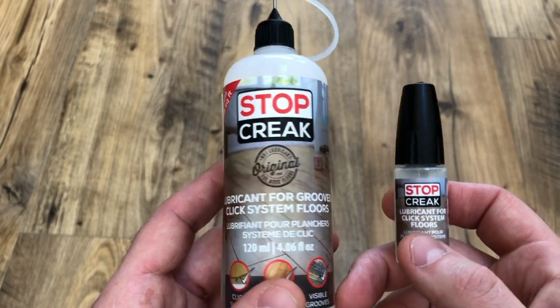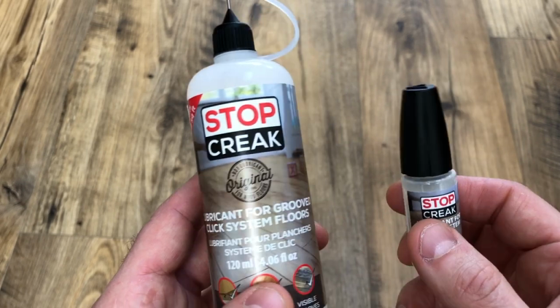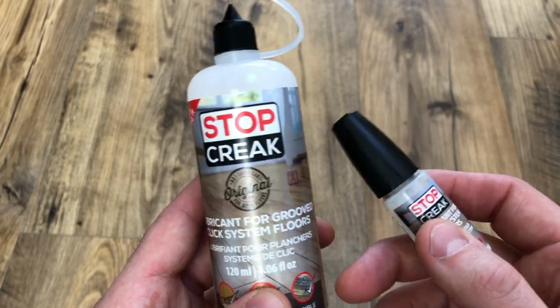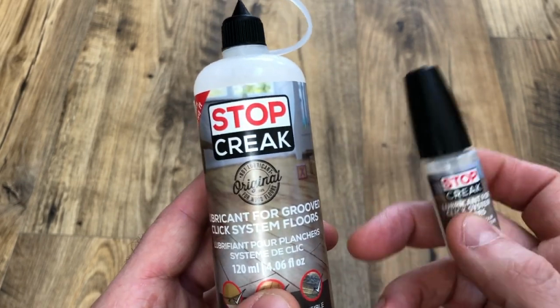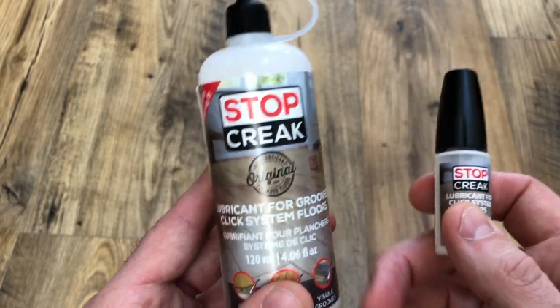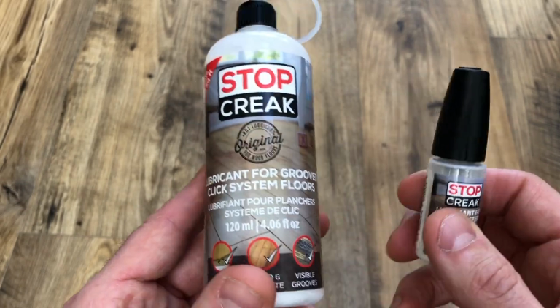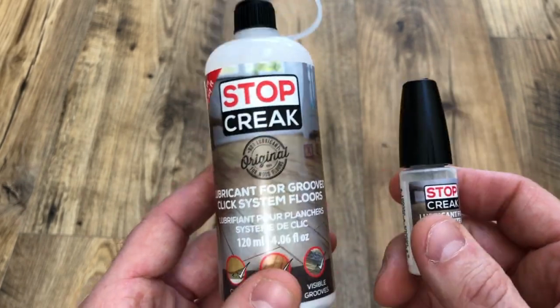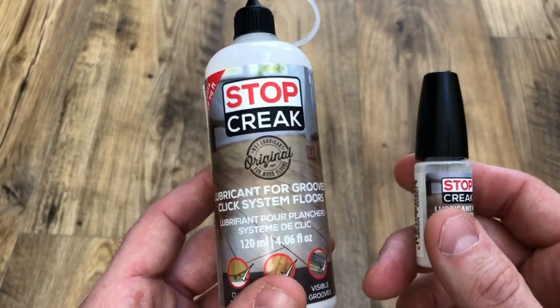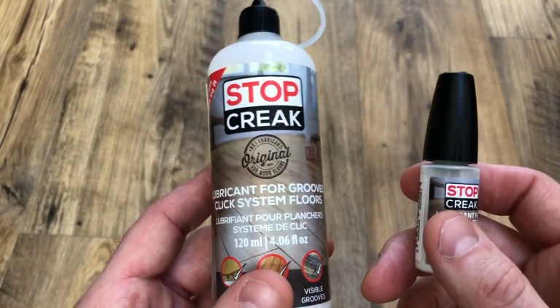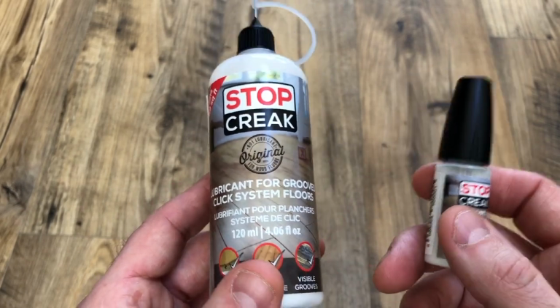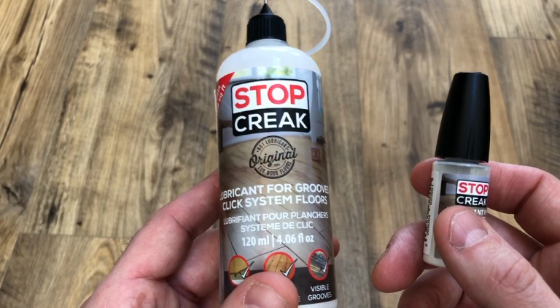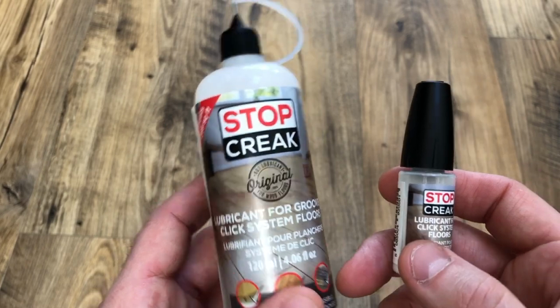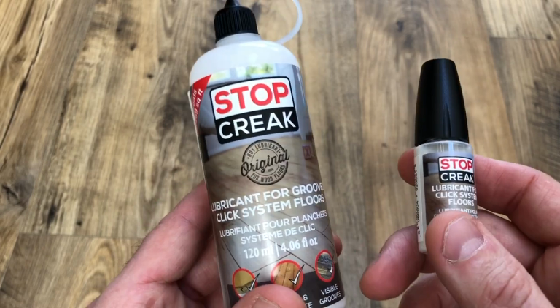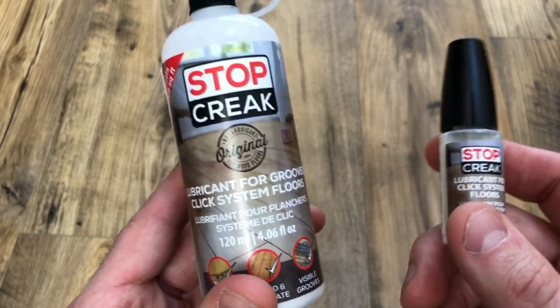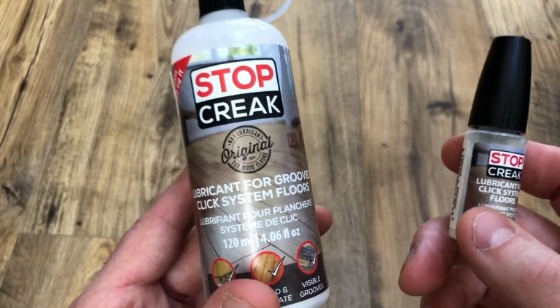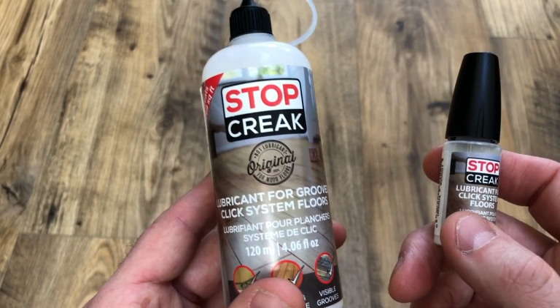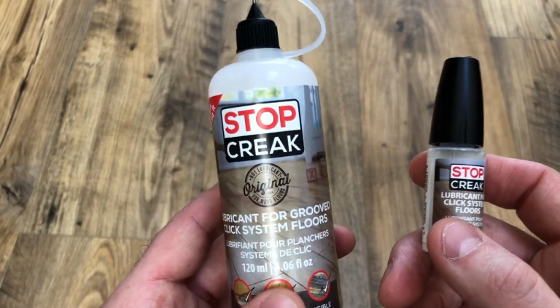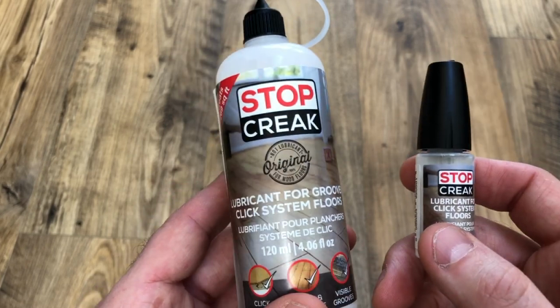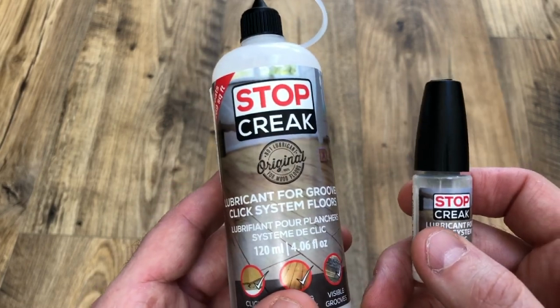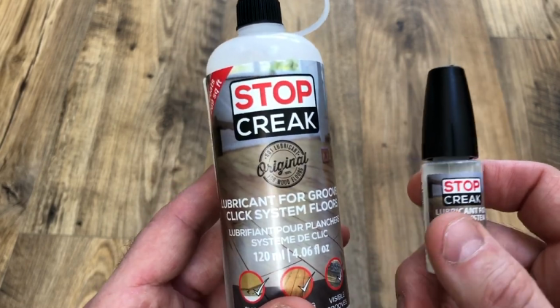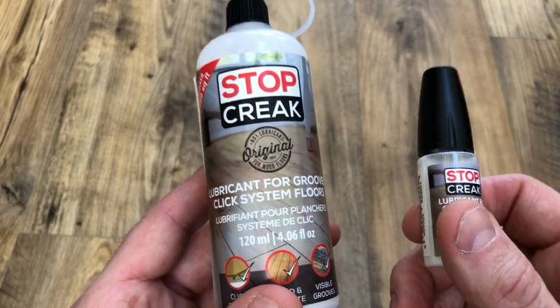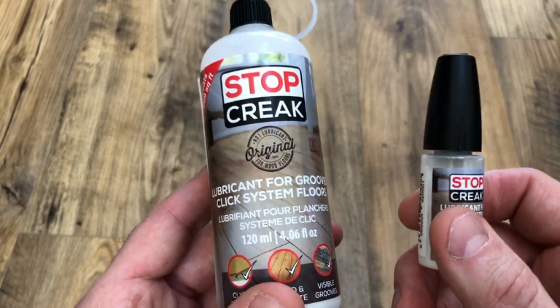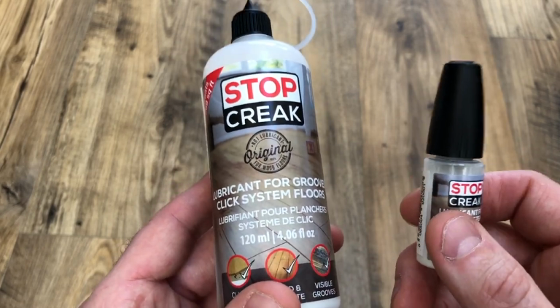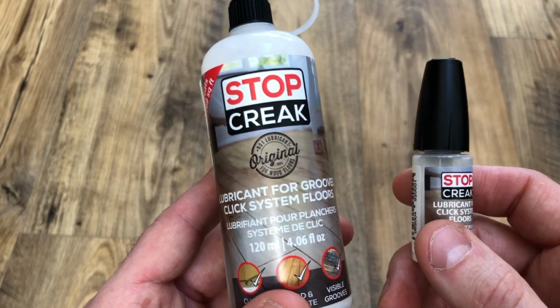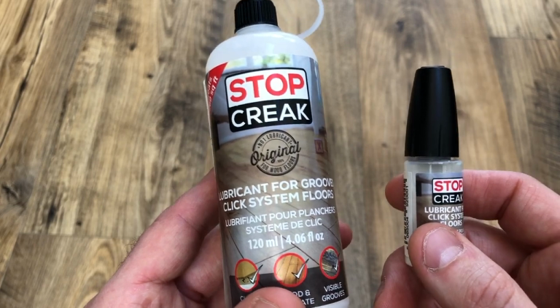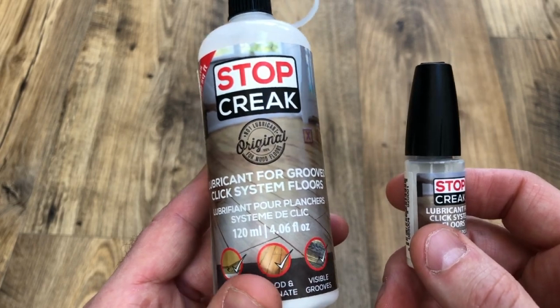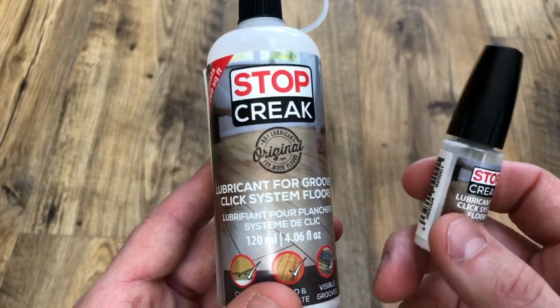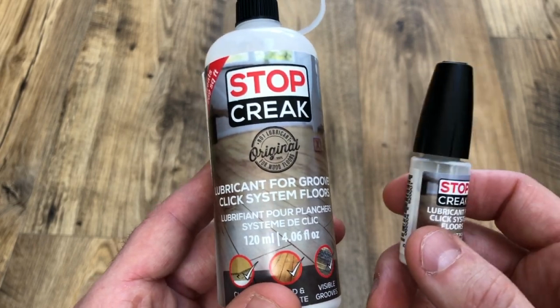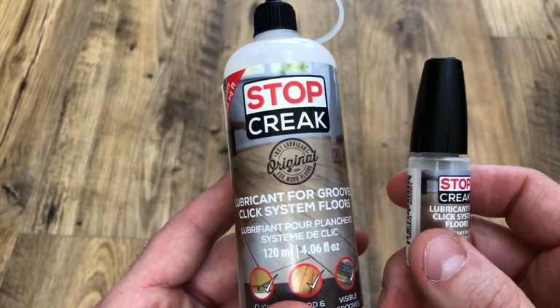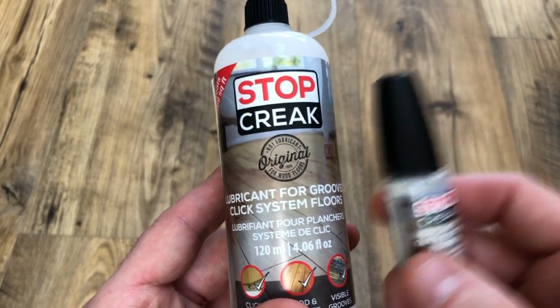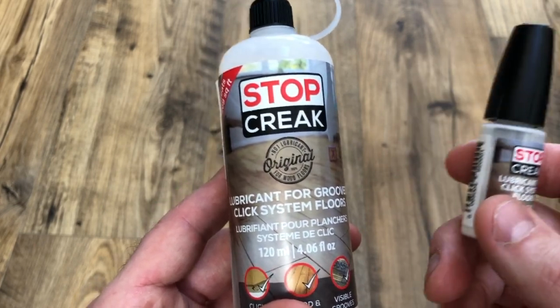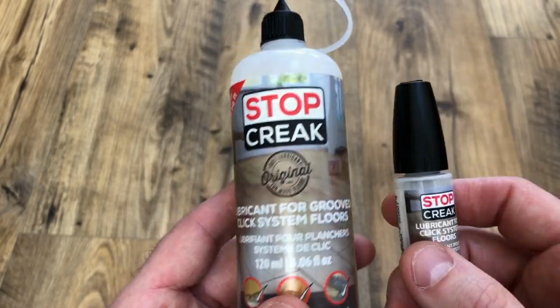Now, if your floor is making a high-pitch squeak, or even a crackling and a popping, then Stop Creek is more likely to work. And here are some examples of floors that sound like that.